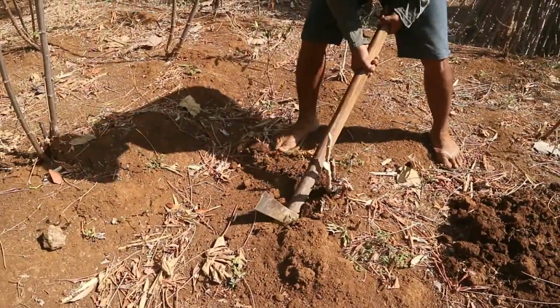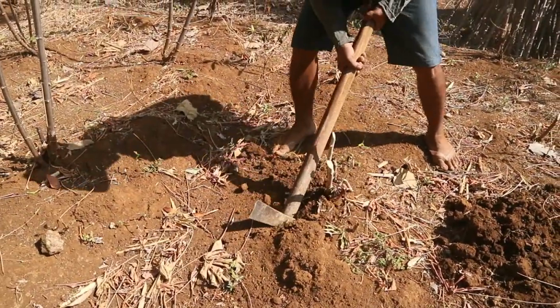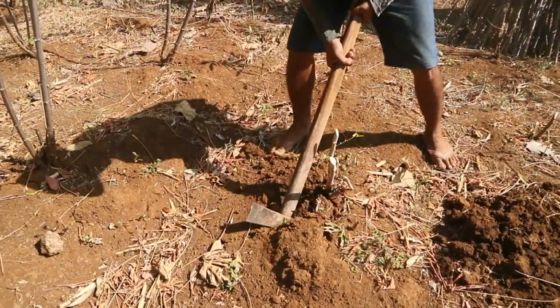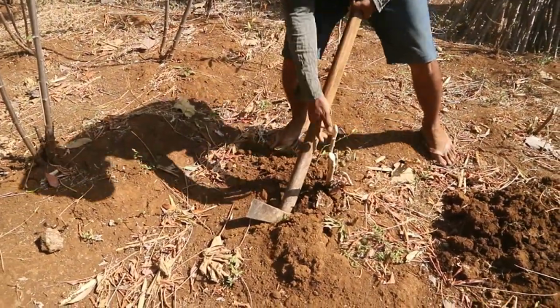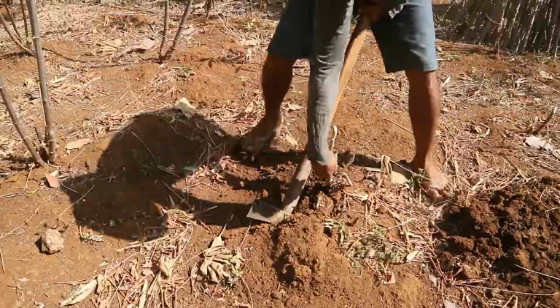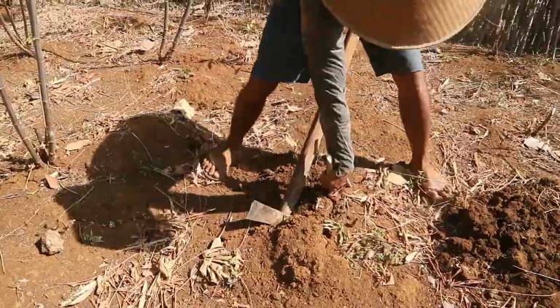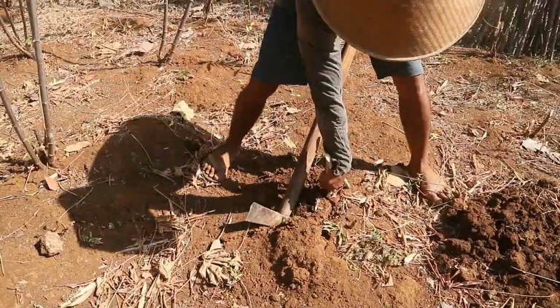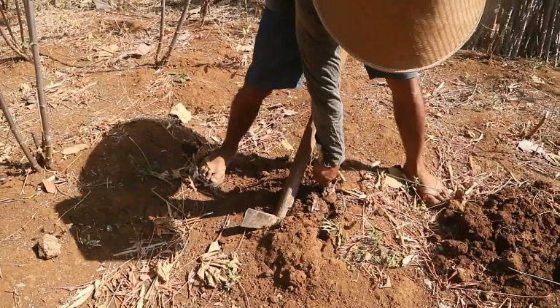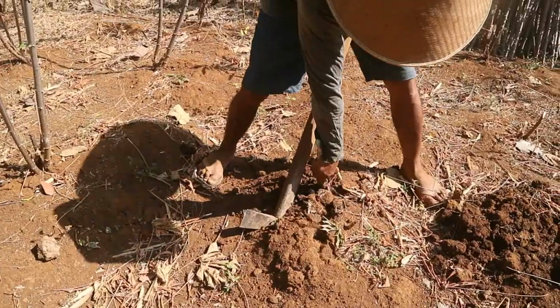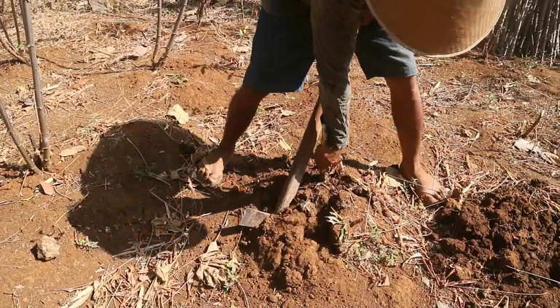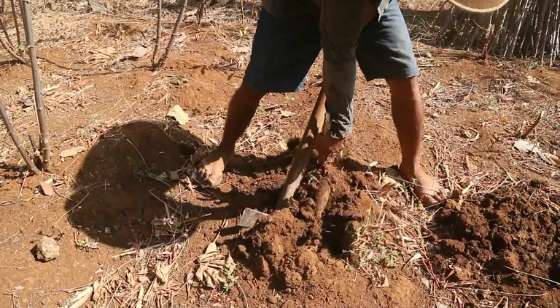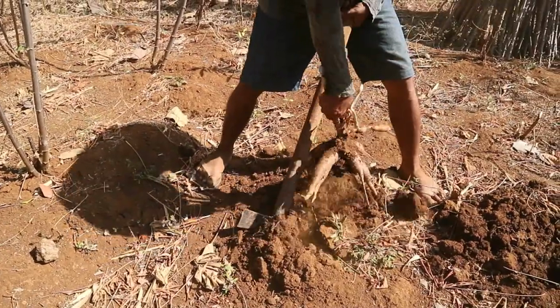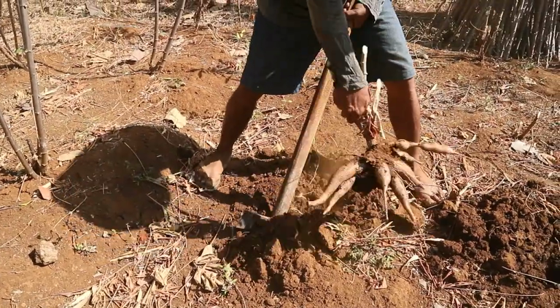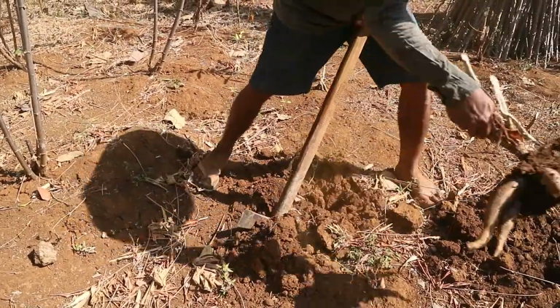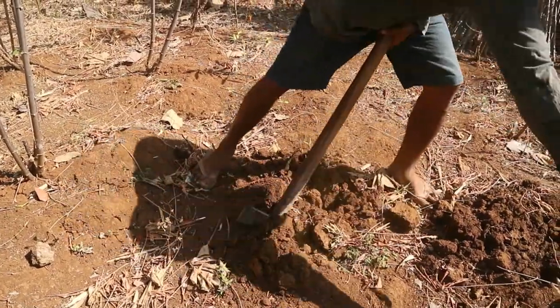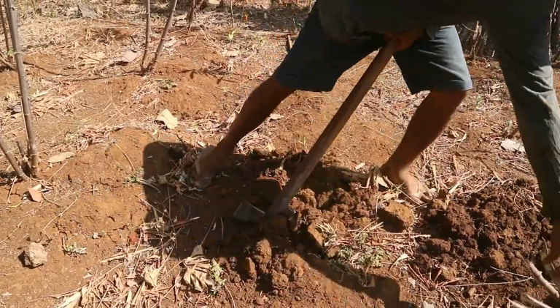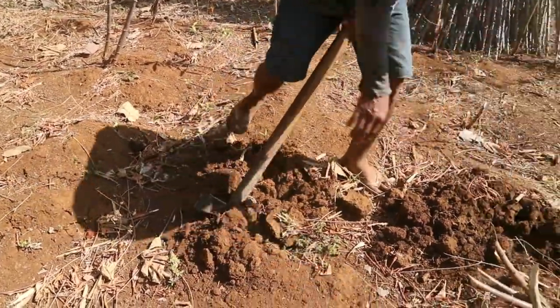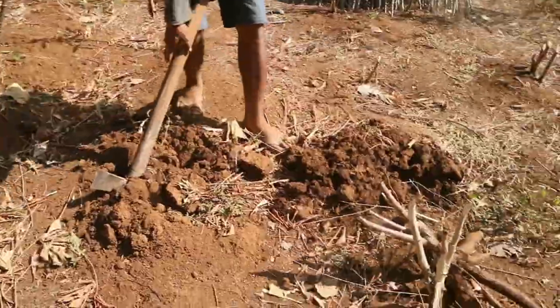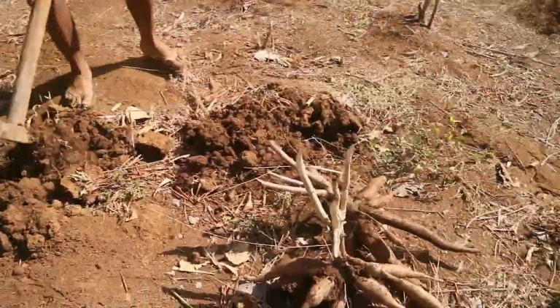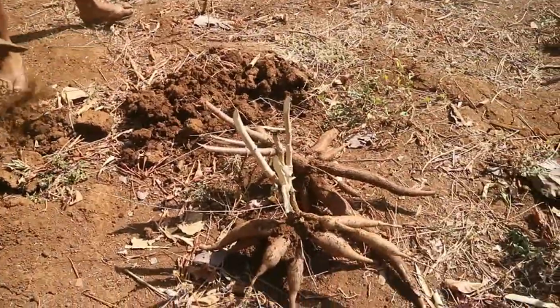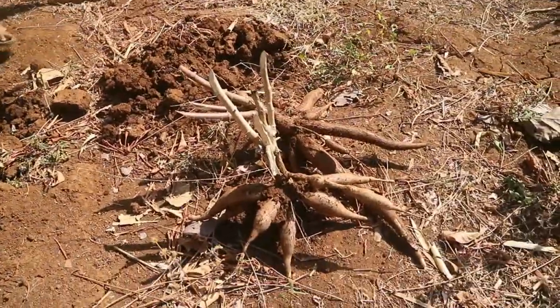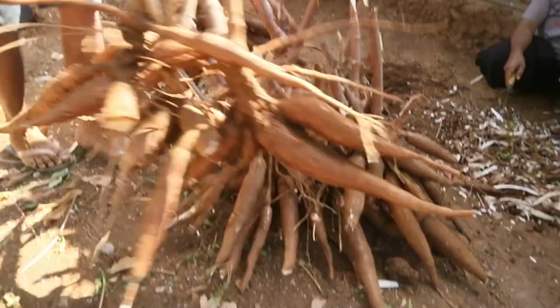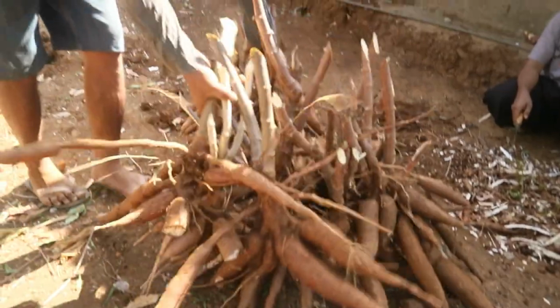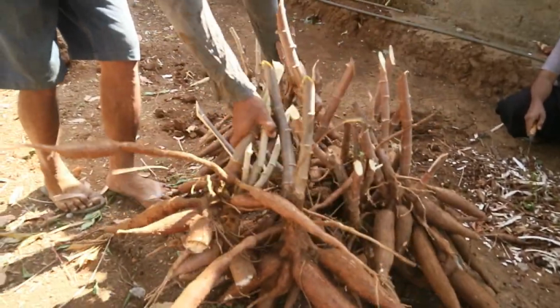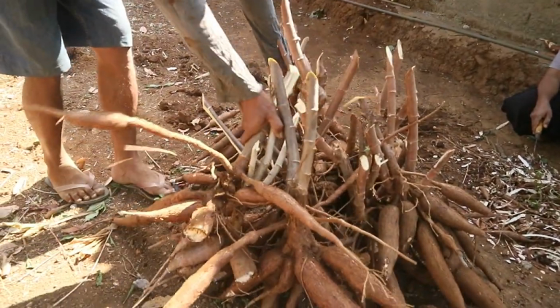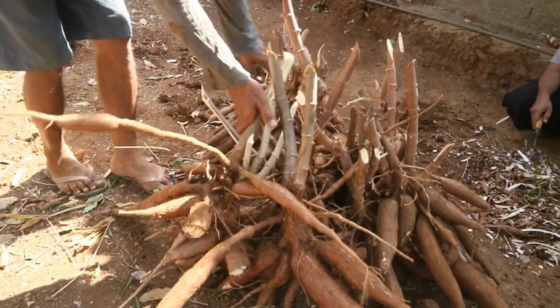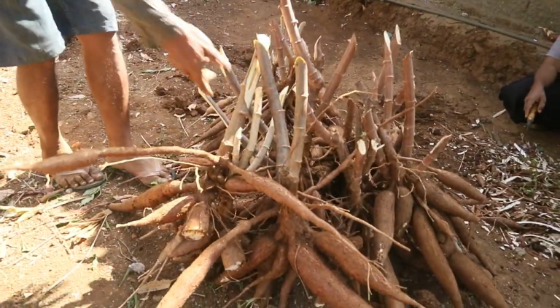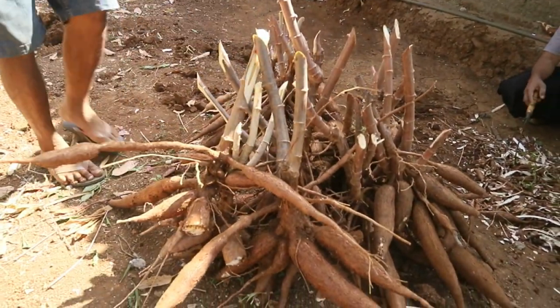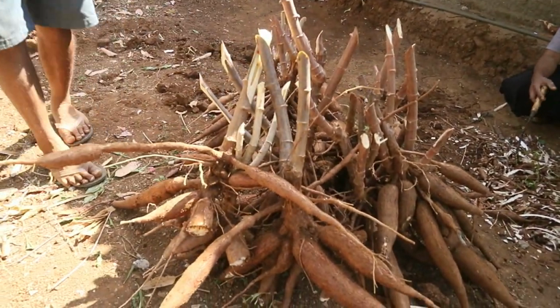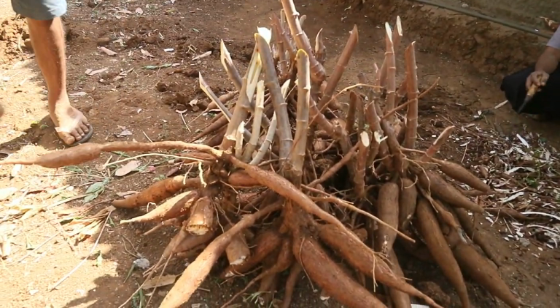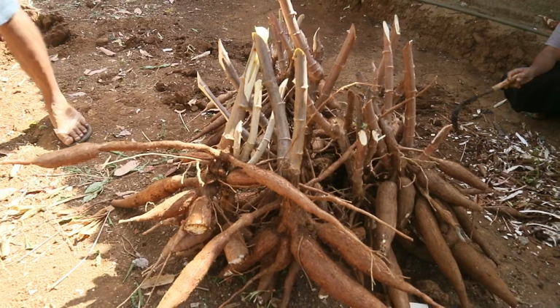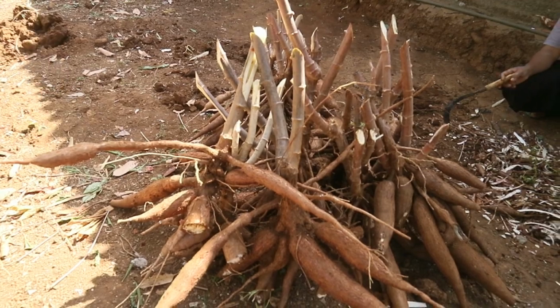Dengan mengikuti panduan ini, petani dapat memastikan bahwa proses panen dan pasca panen singkong dilakukan dengan cara yang benar, sehingga menghasilkan produk berkualitas tinggi yang siap diolah lebih lanjut atau dijual di pasaran.